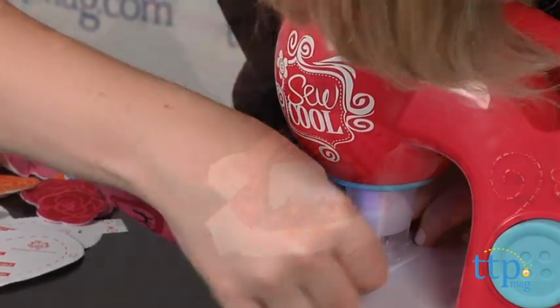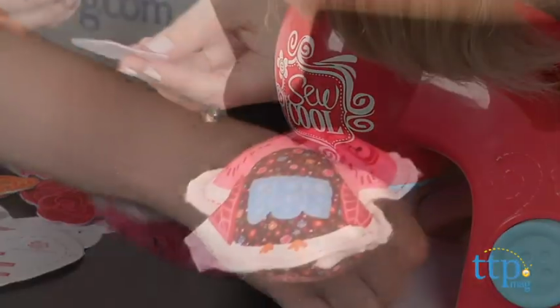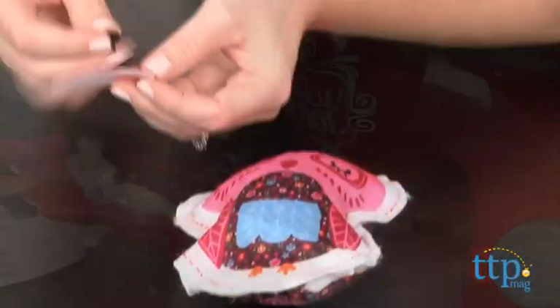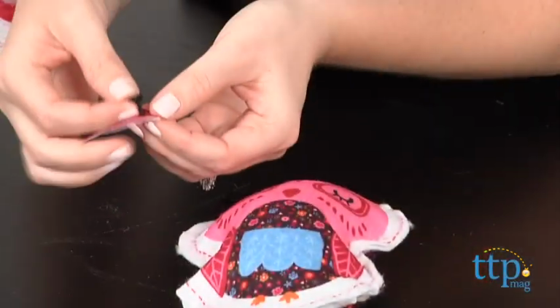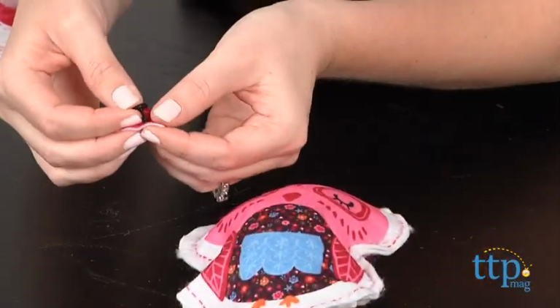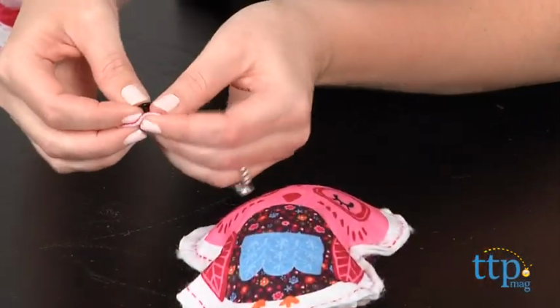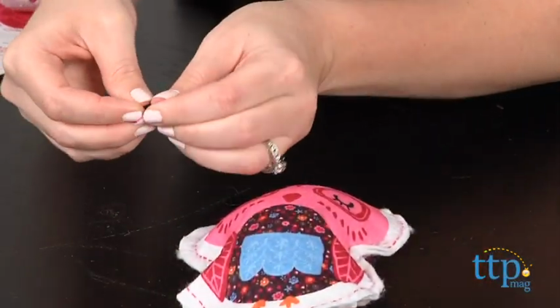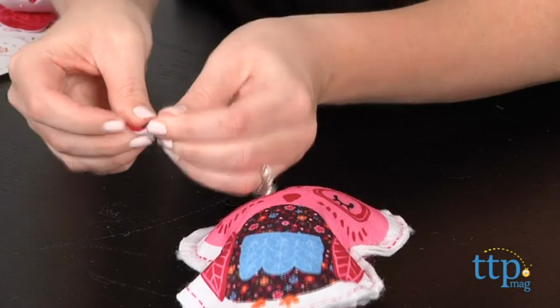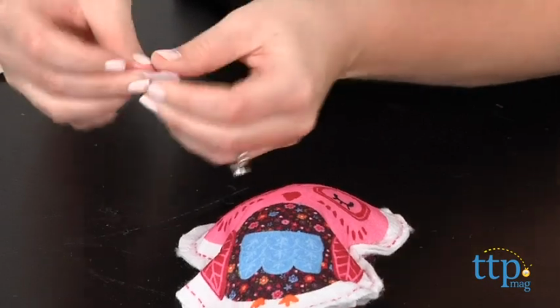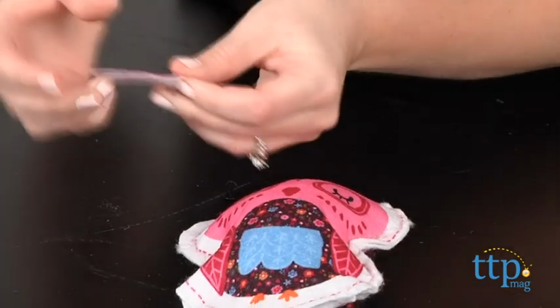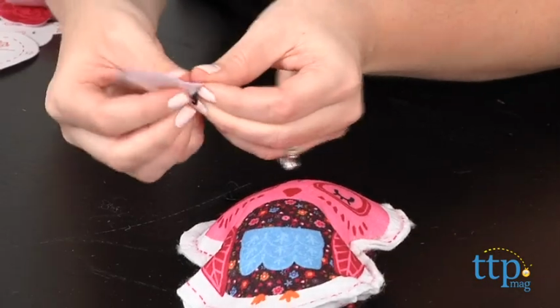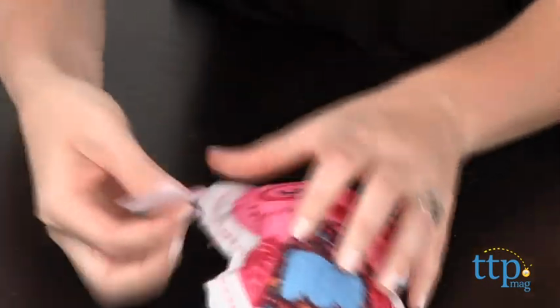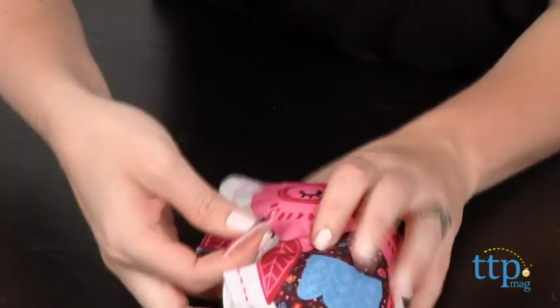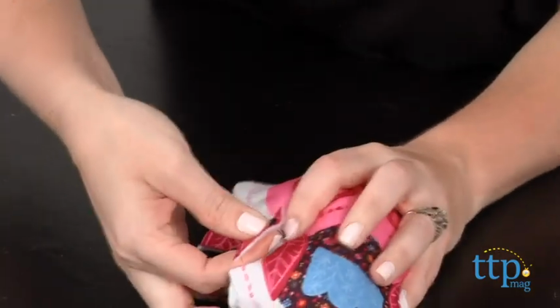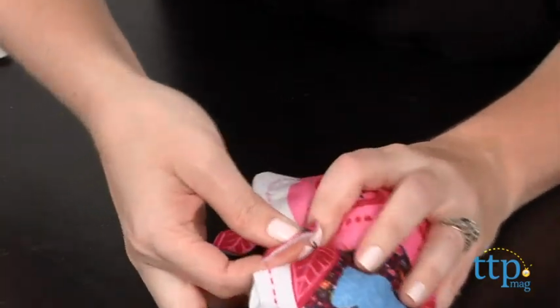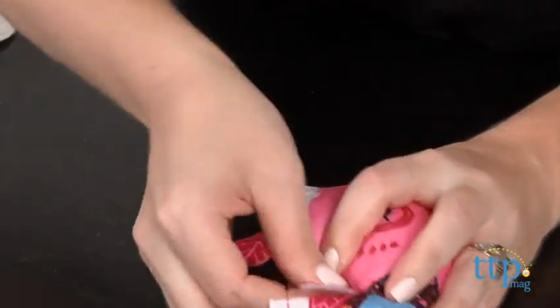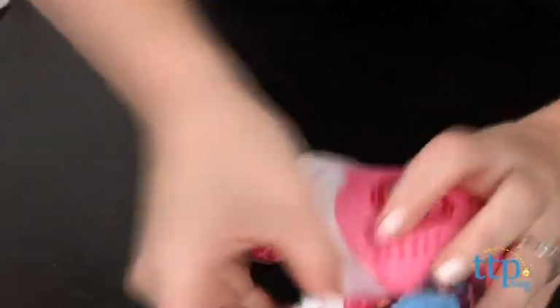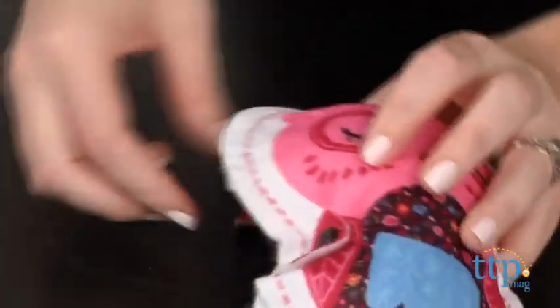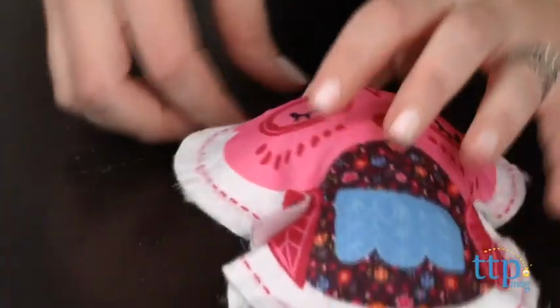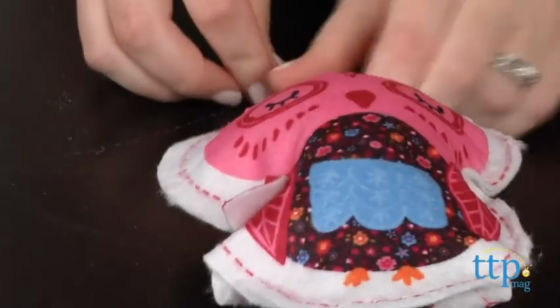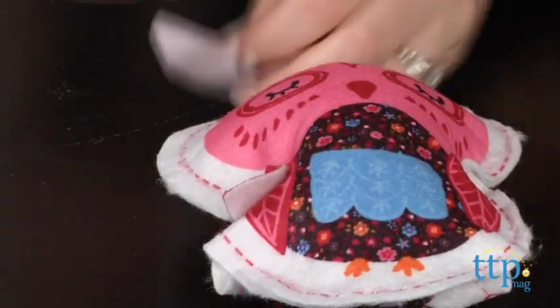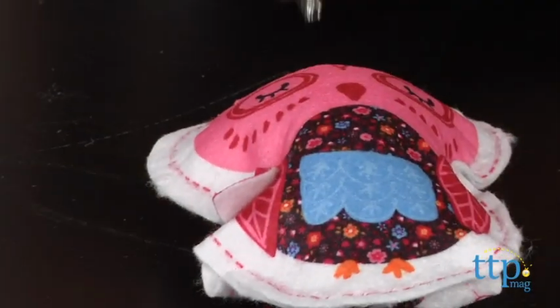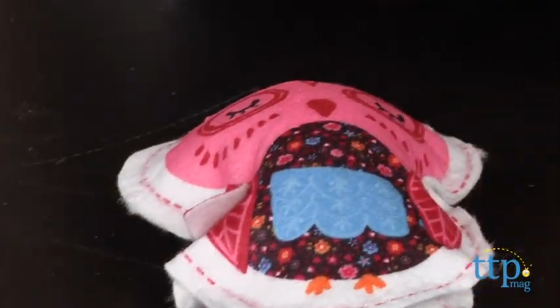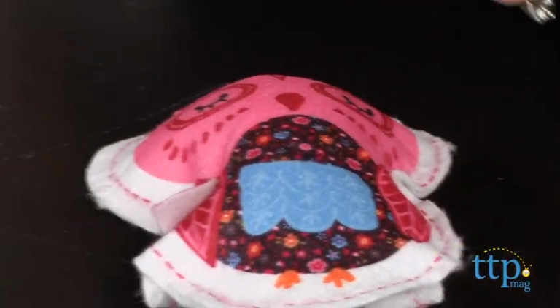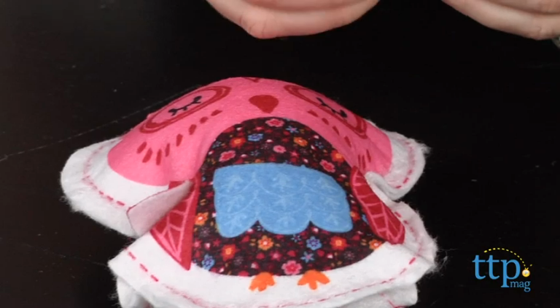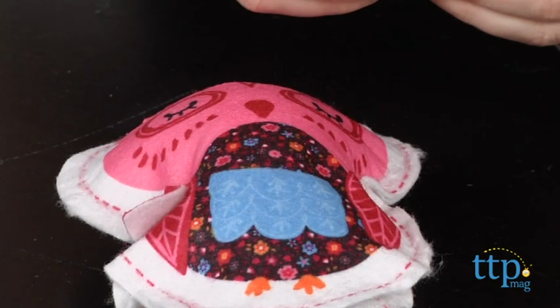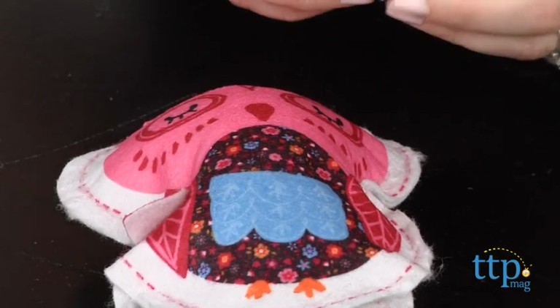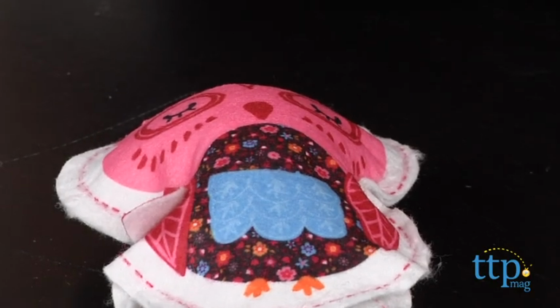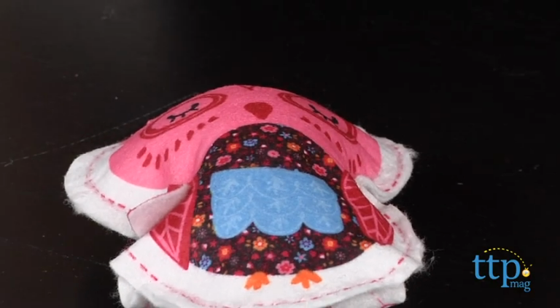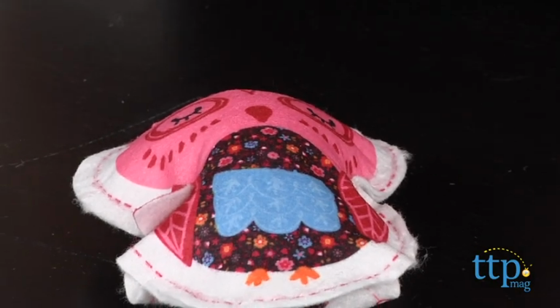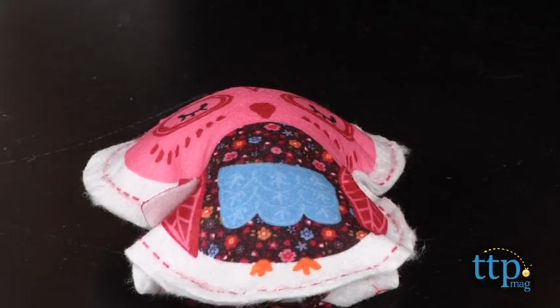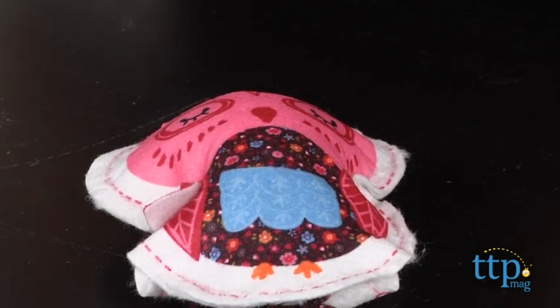This new line is a fun and safe way for young kids to sew their own stuffed characters and accessories. For first-time sewers, it's a nice starter kit that introduces them to sewing basics.